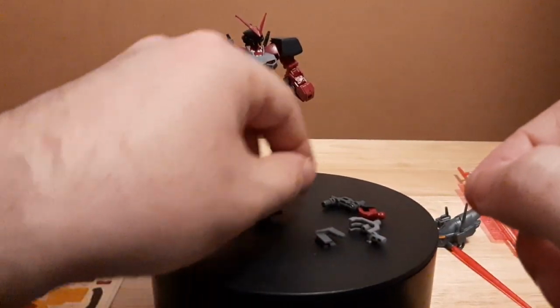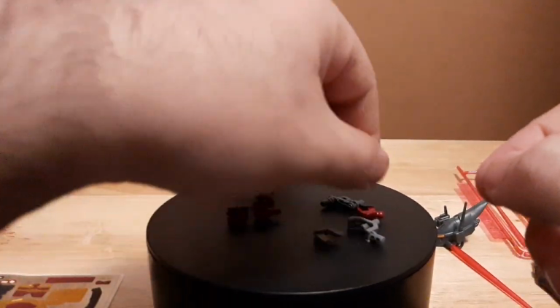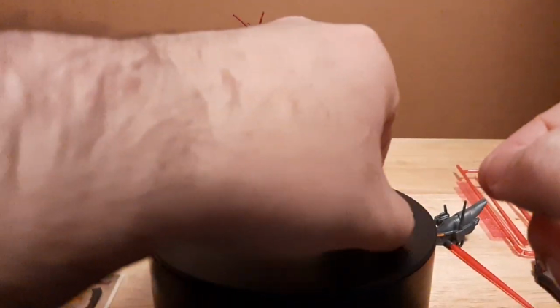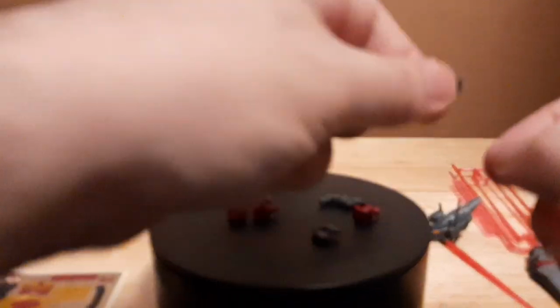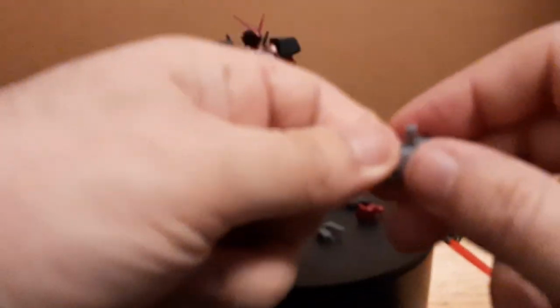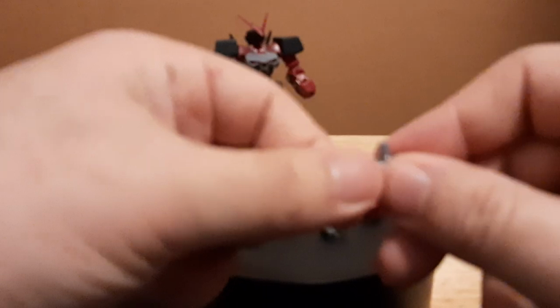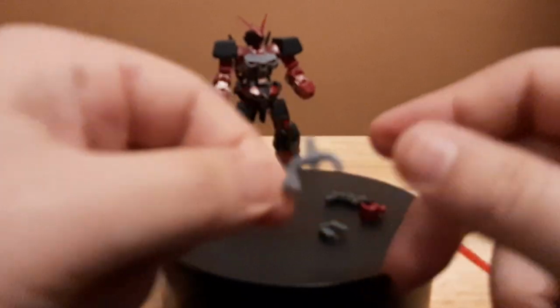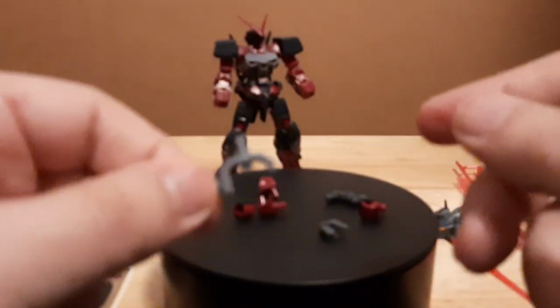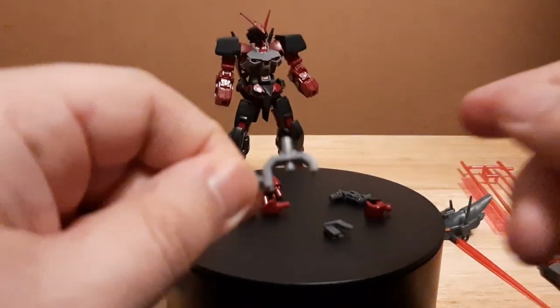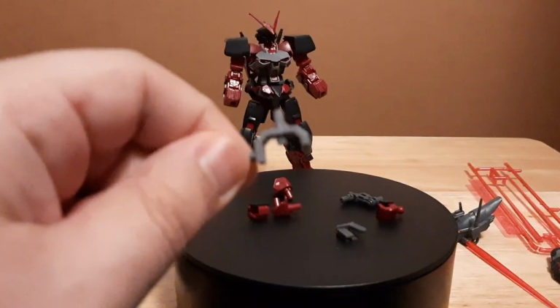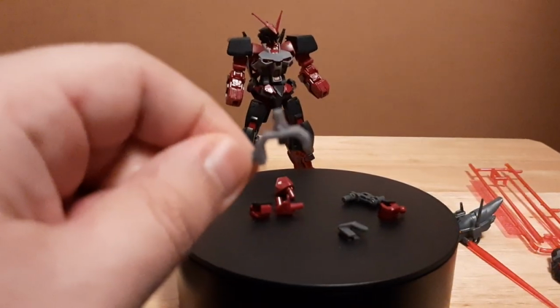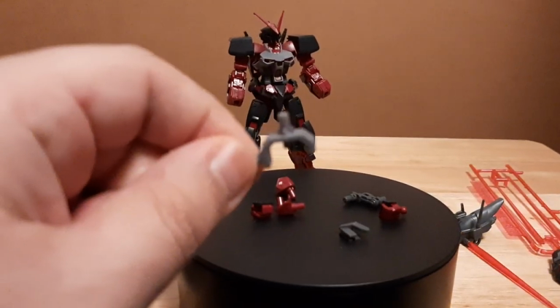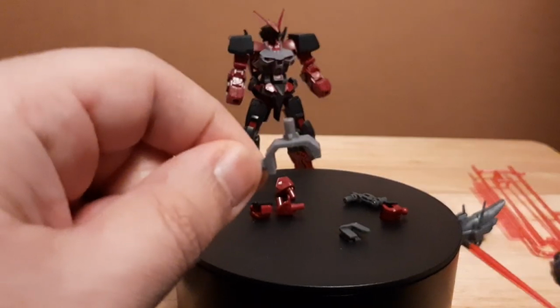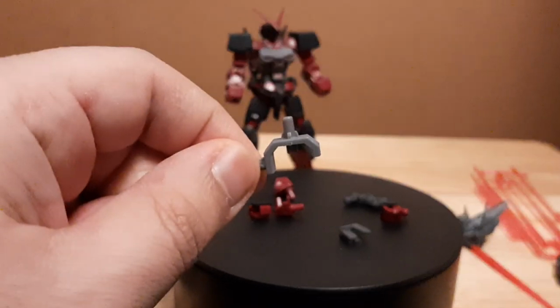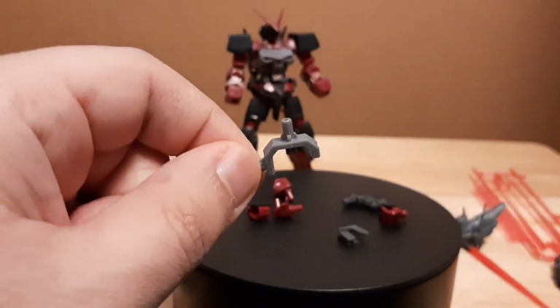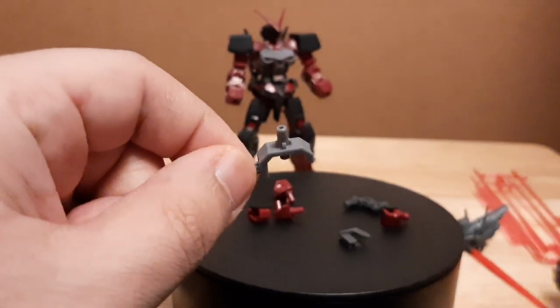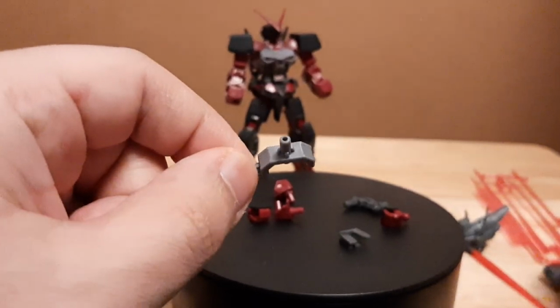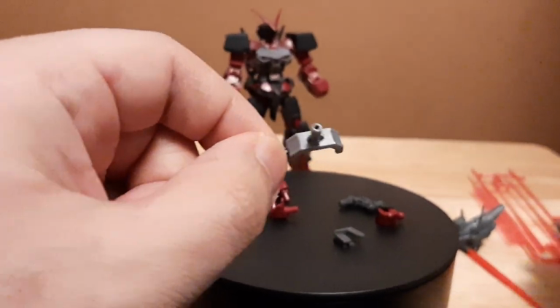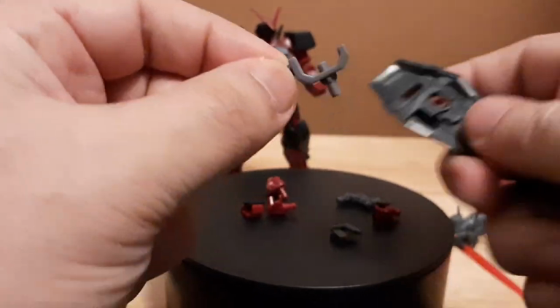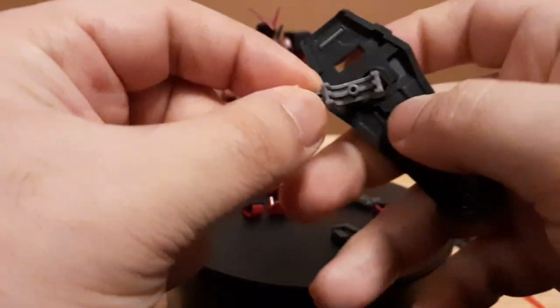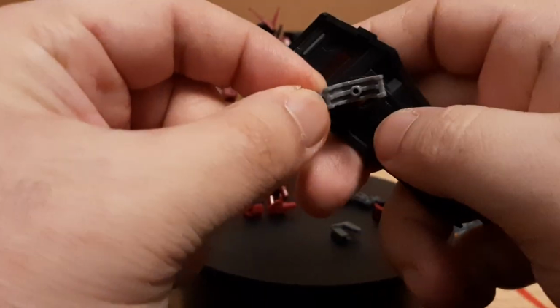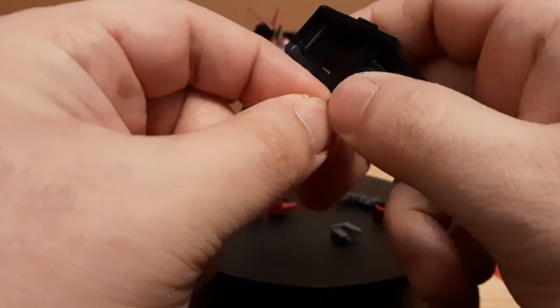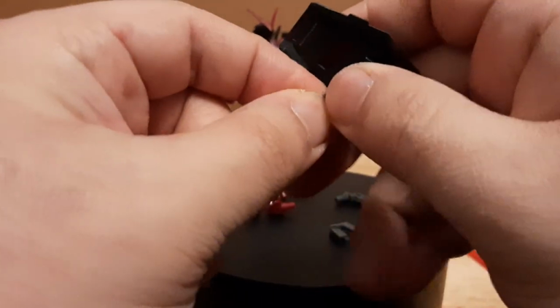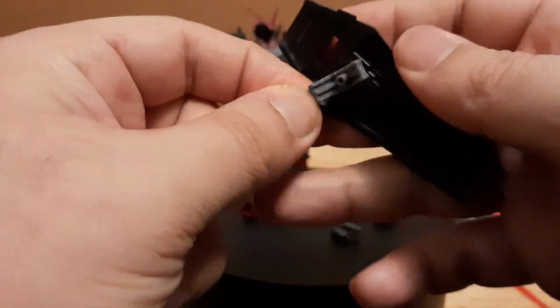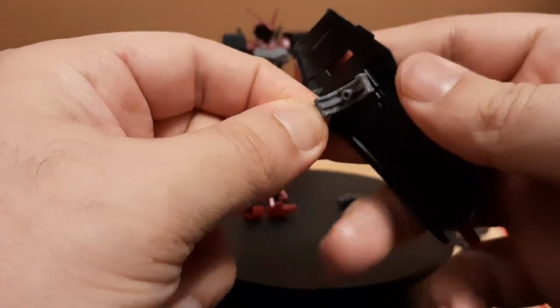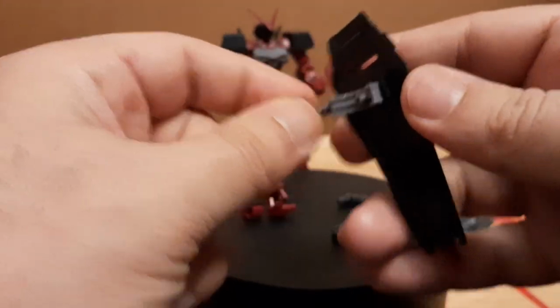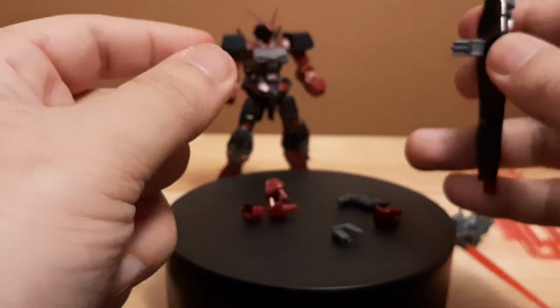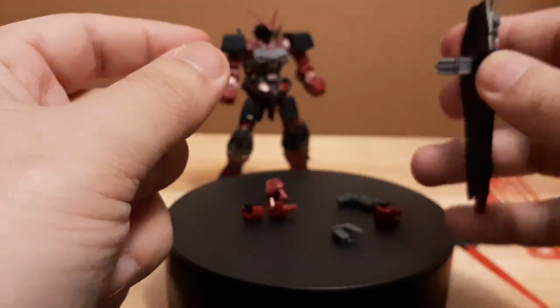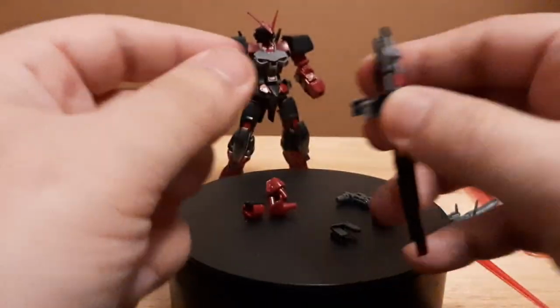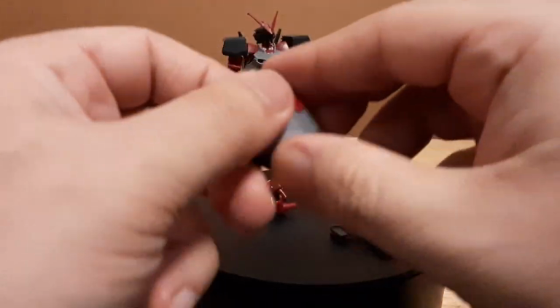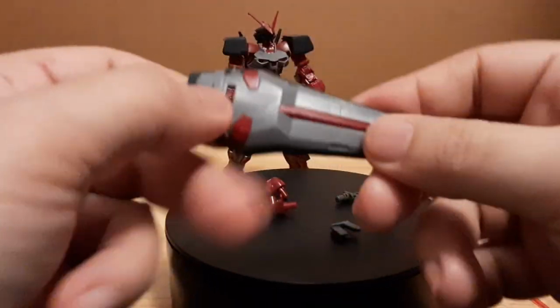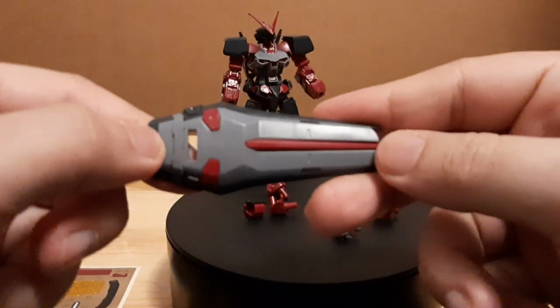We also have attaching points for the shield — a connector port that connects the shield to the arm with no problem at all.